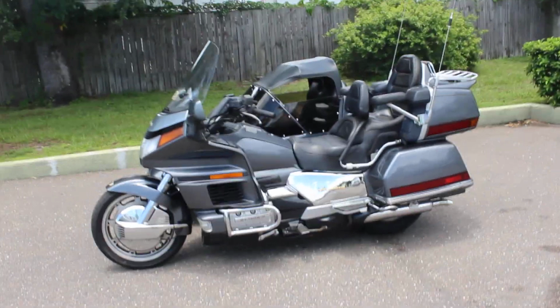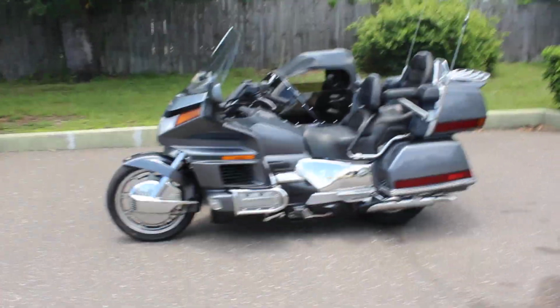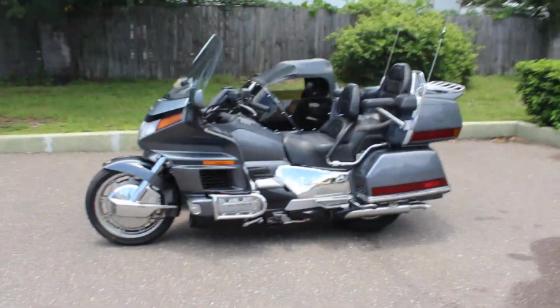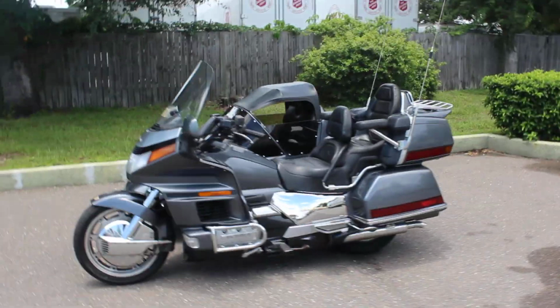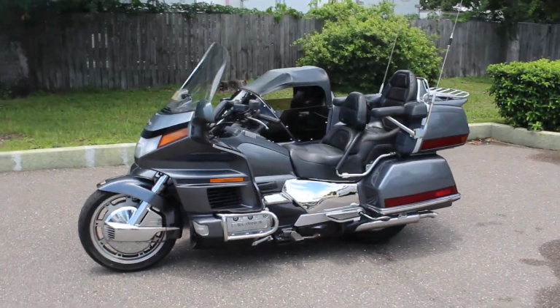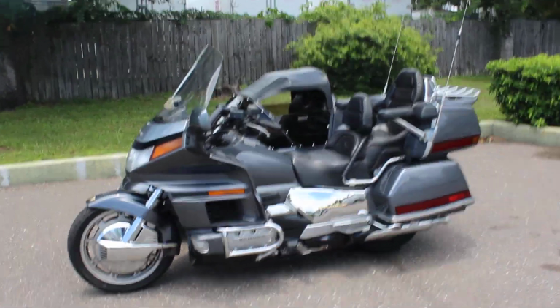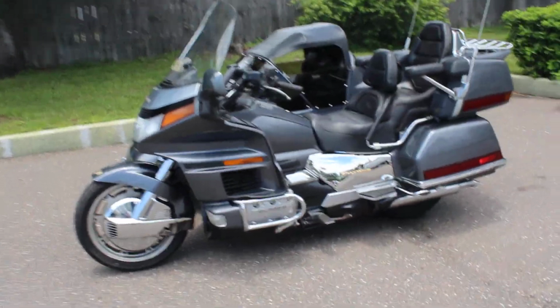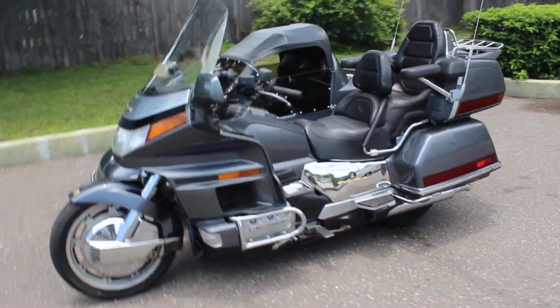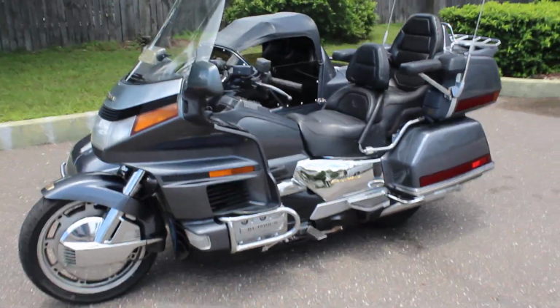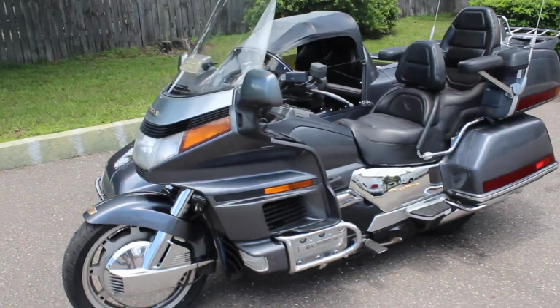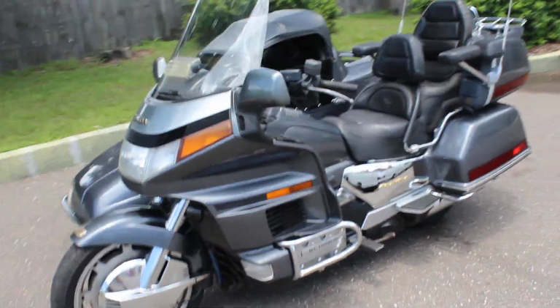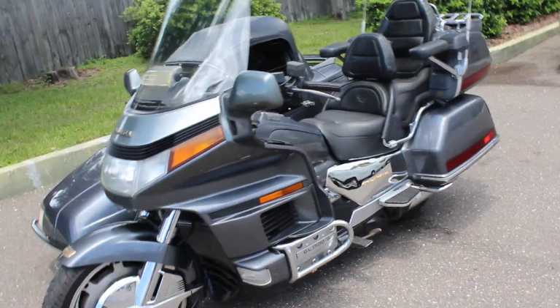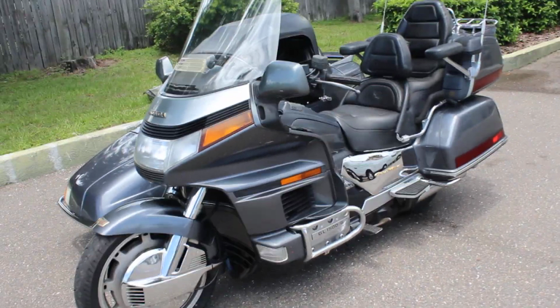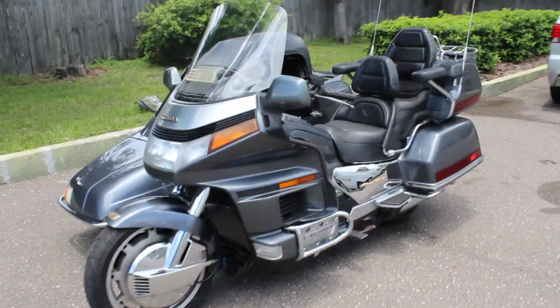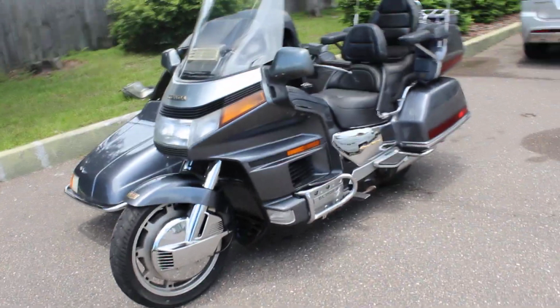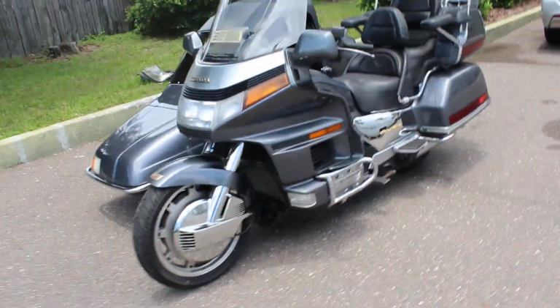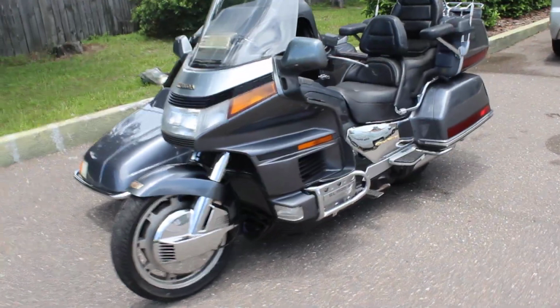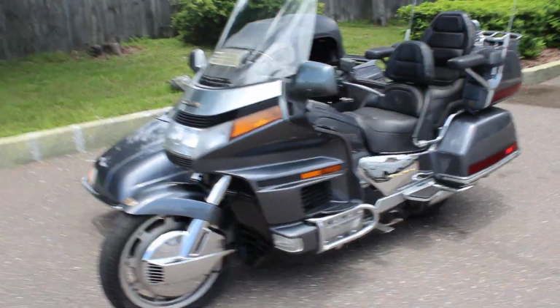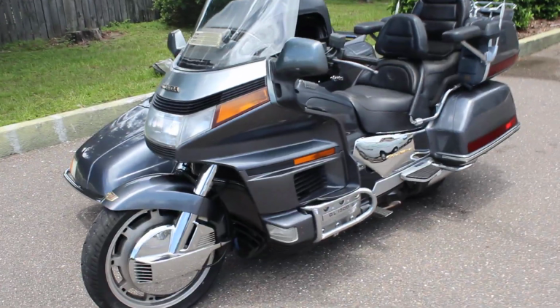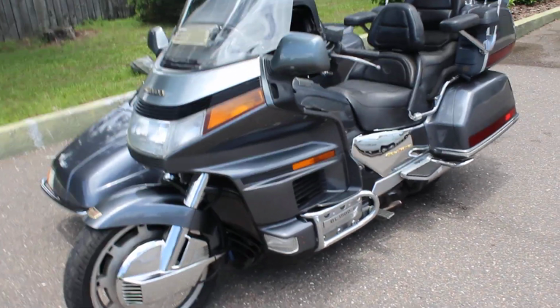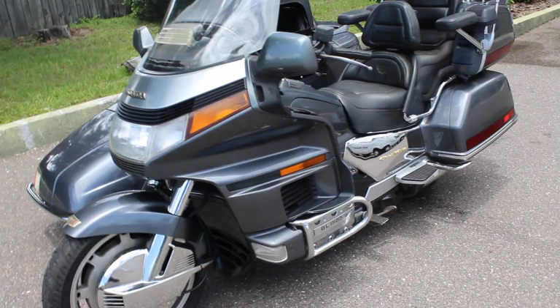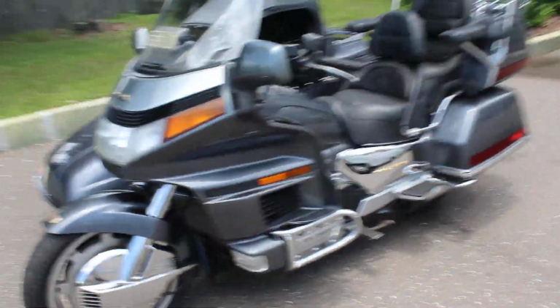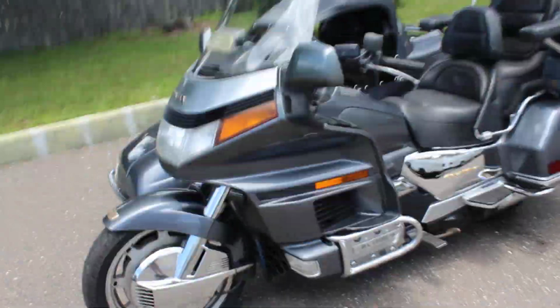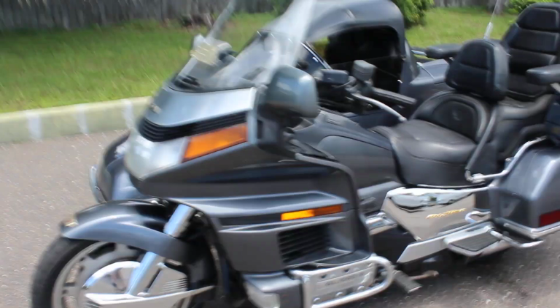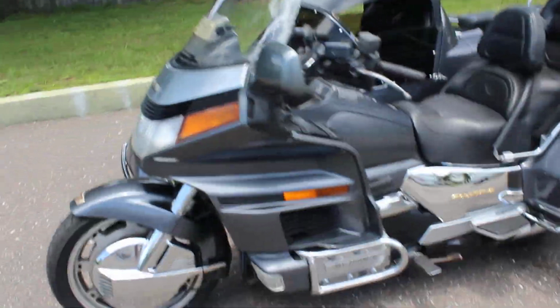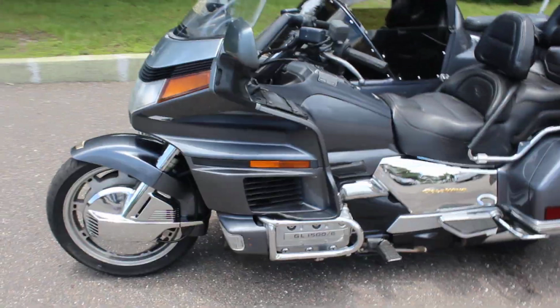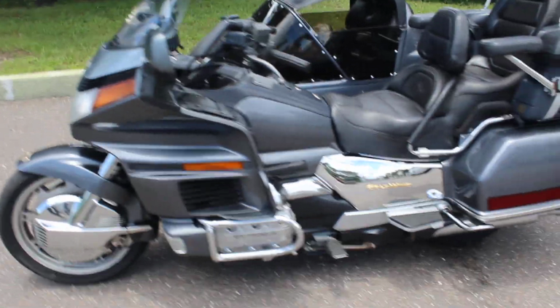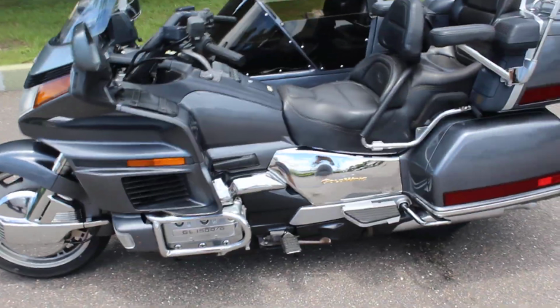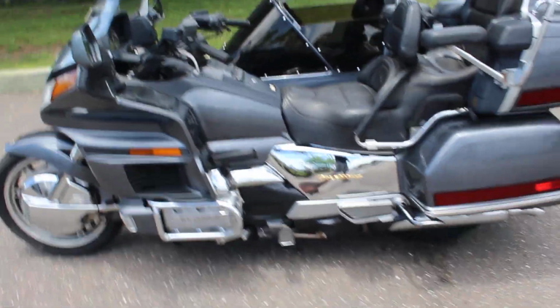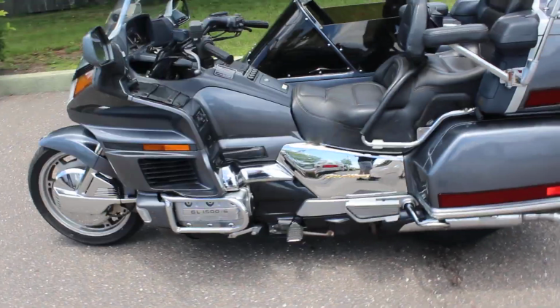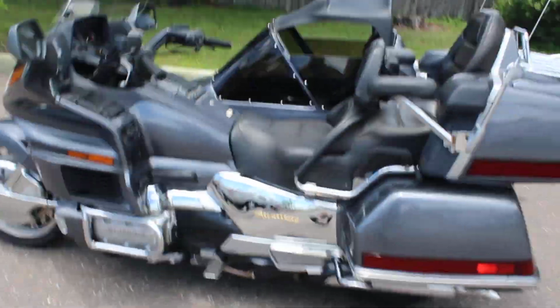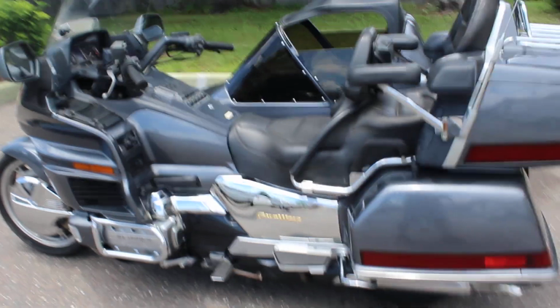Today we have a 1988 GL1500. This is the first year they made this model with the flat-6 1500cc's. They made this bike from 1988 to 2000 and didn't change it very much.